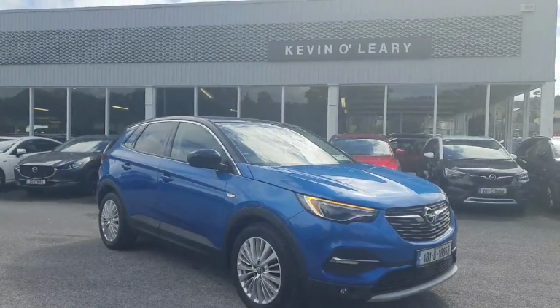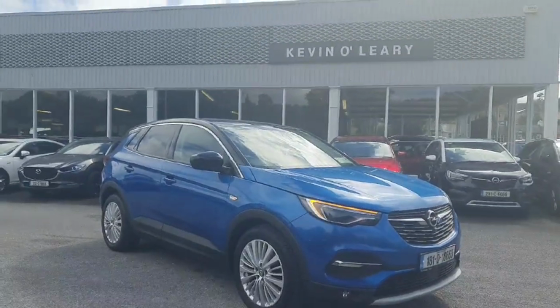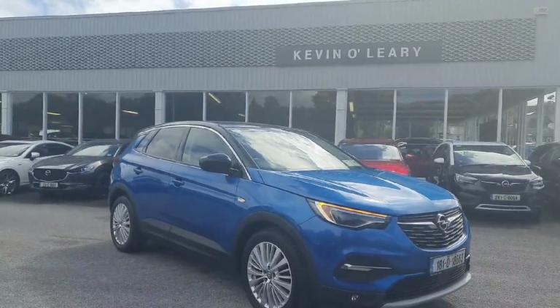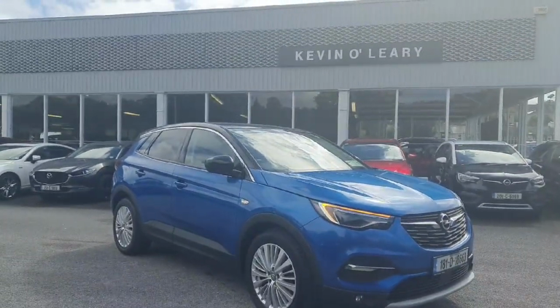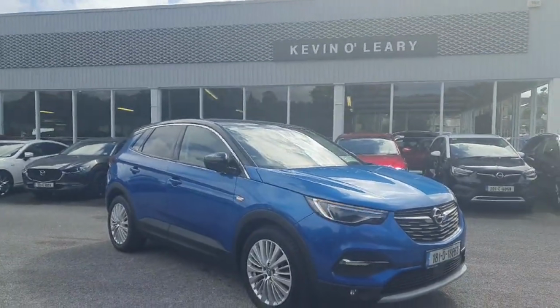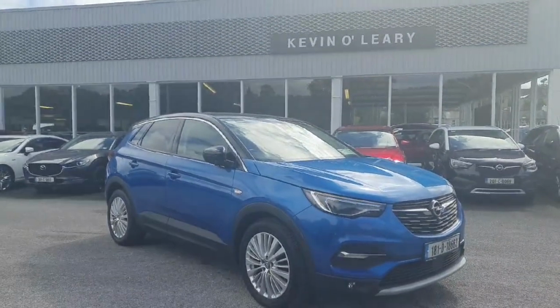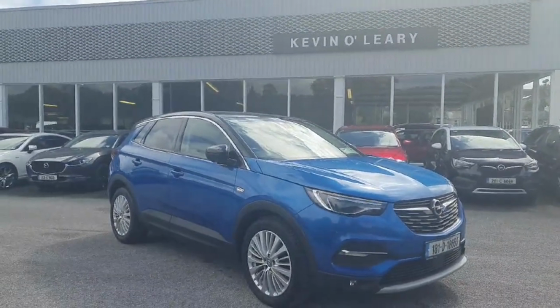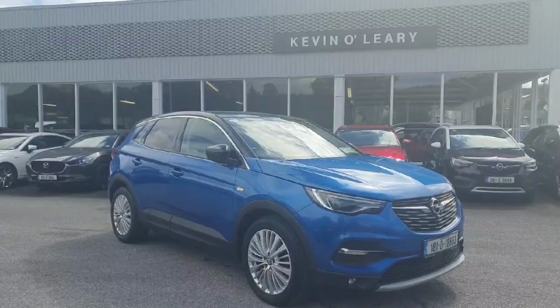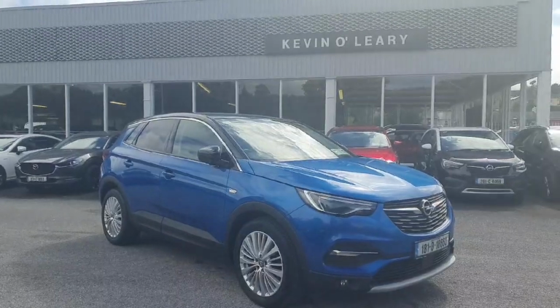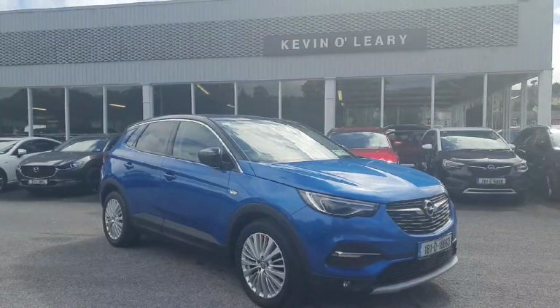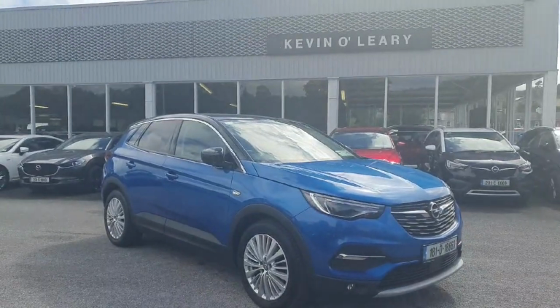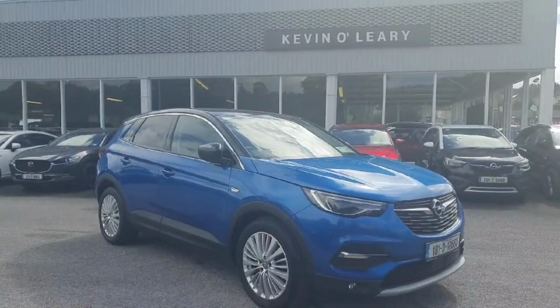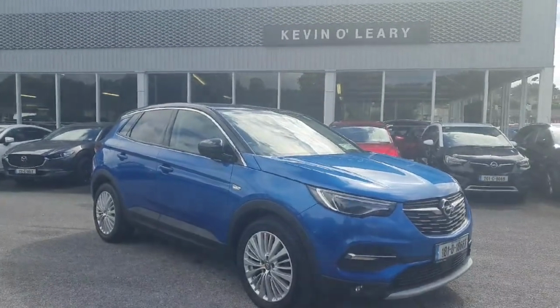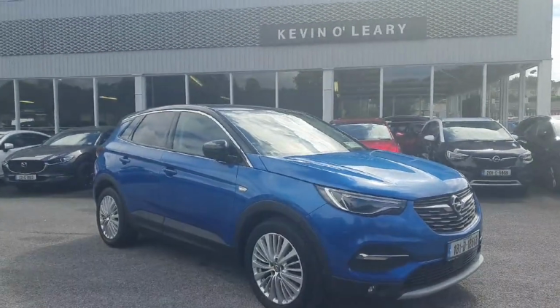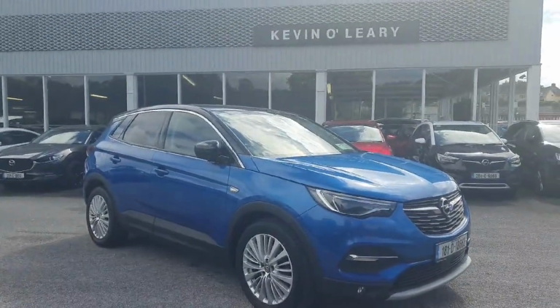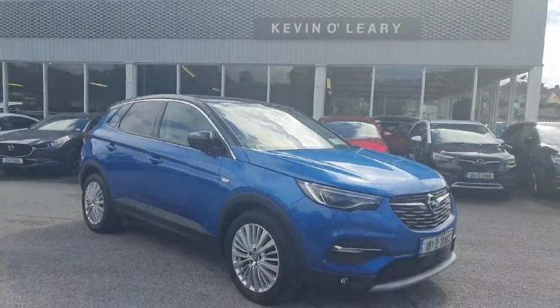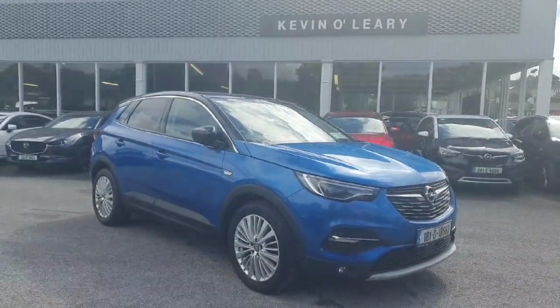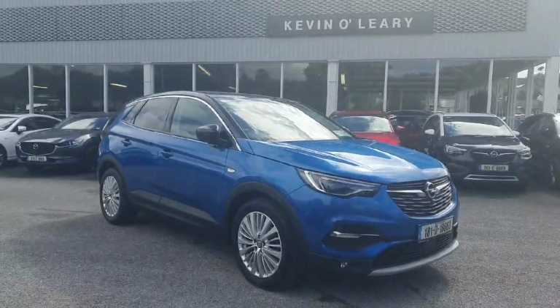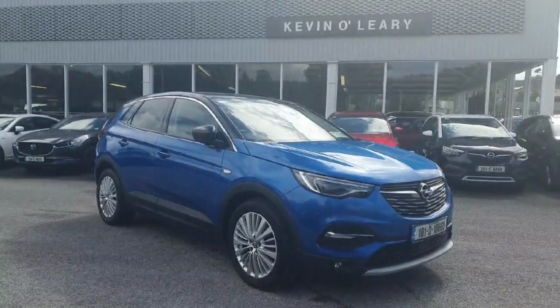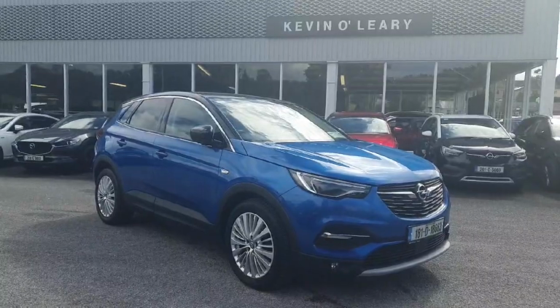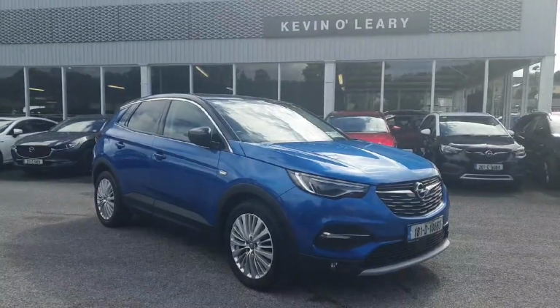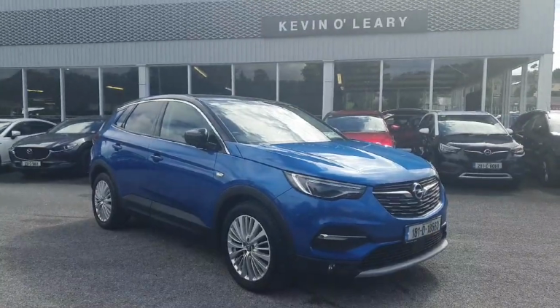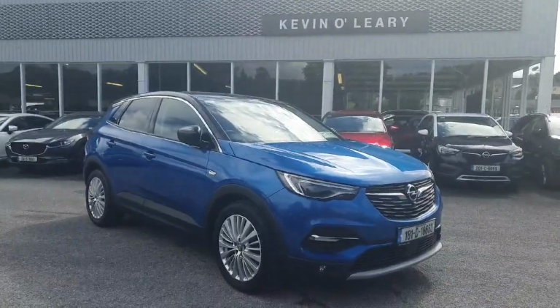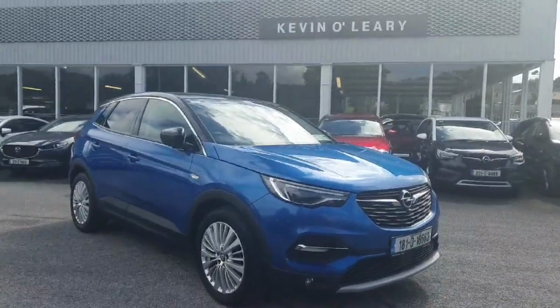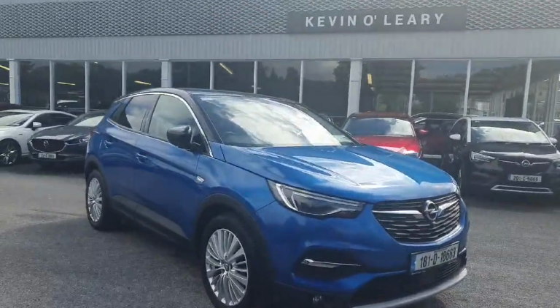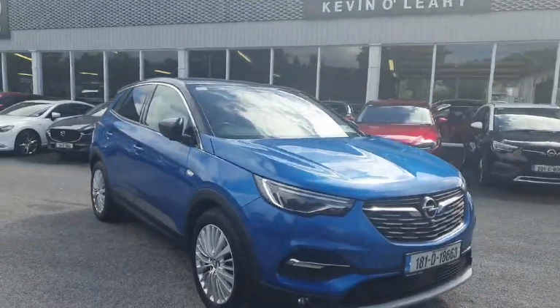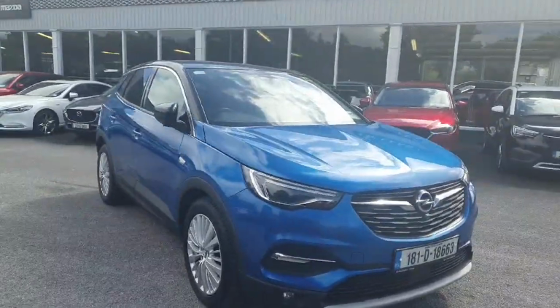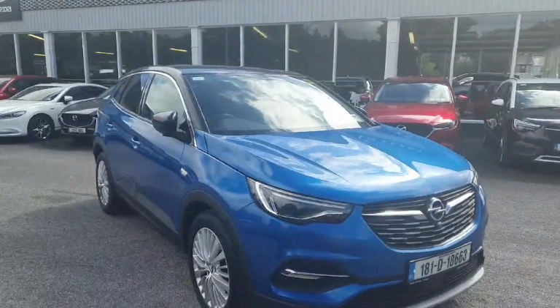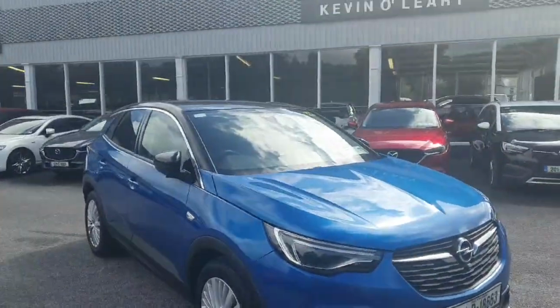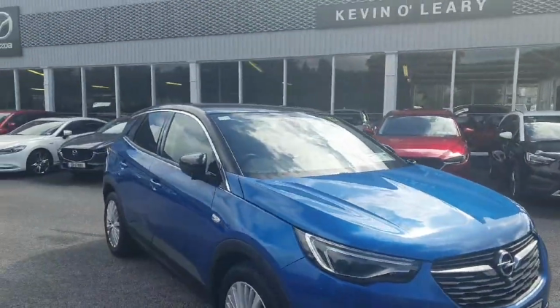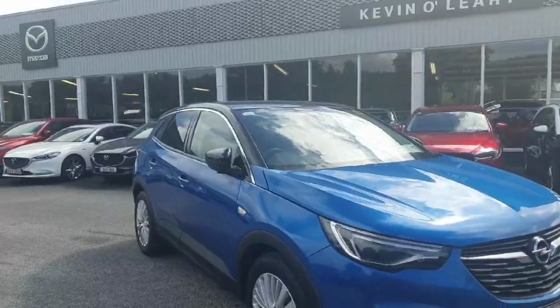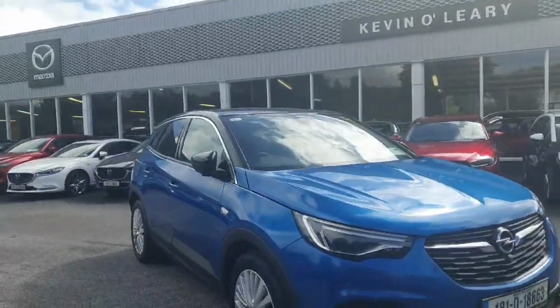Here we have the 181 Opel Grandland X. This is the 1.6 diesel engine with automatic transmission and it's the elite model — top of the range. It comes in a stunning blue metallic color with a black roof, giving it a lovely two-tone finish.